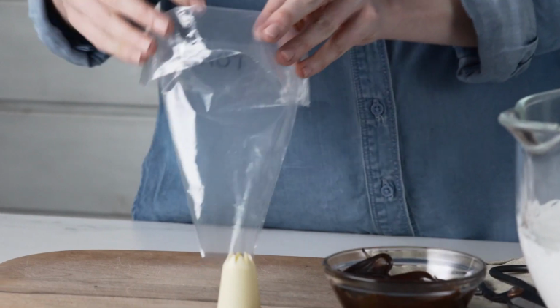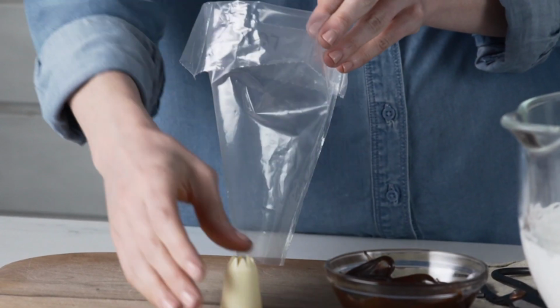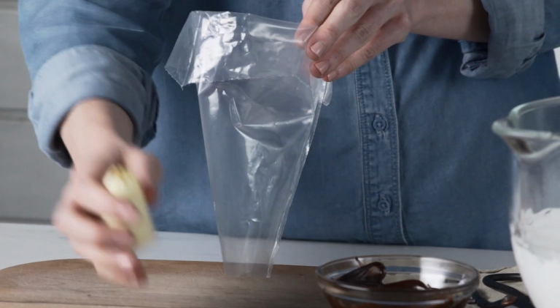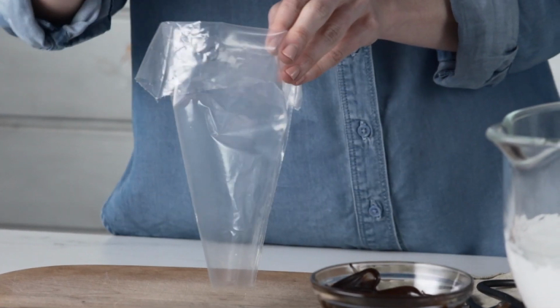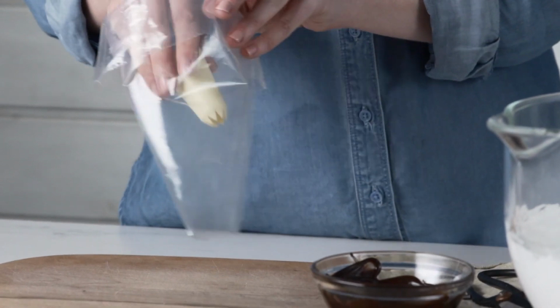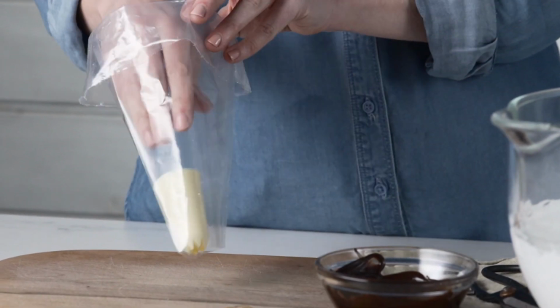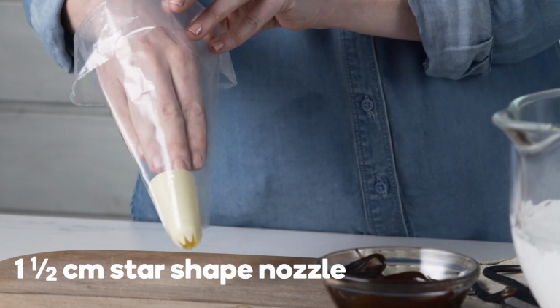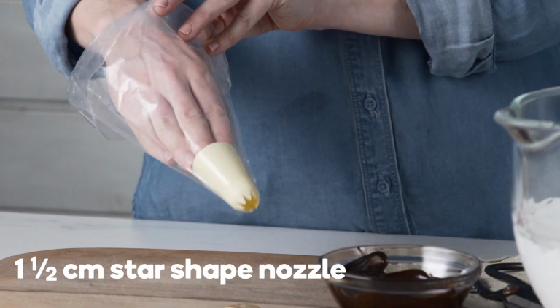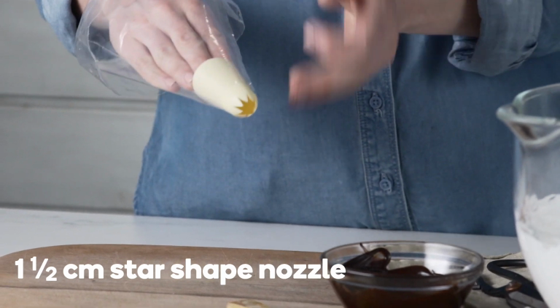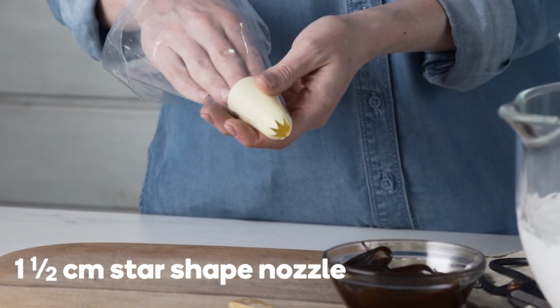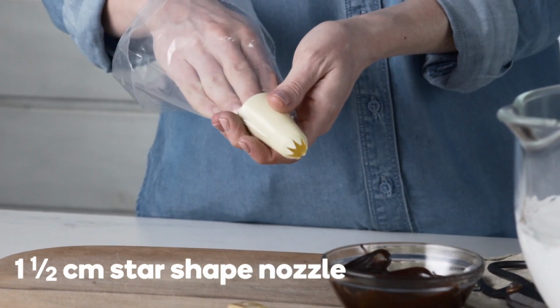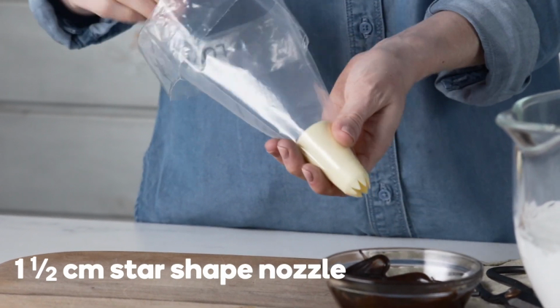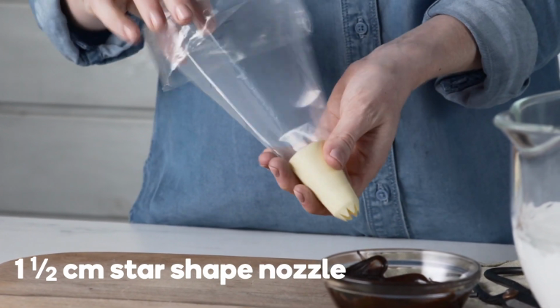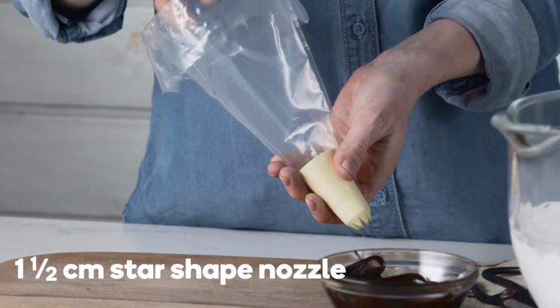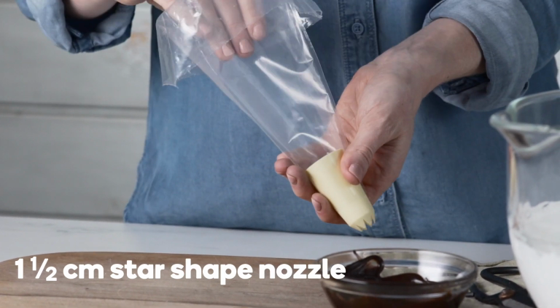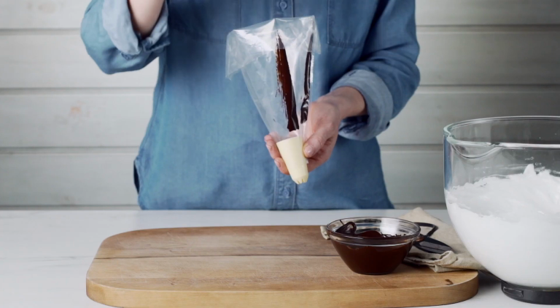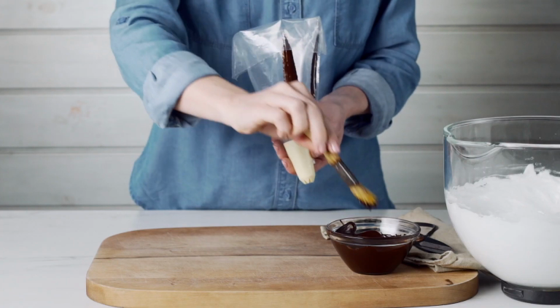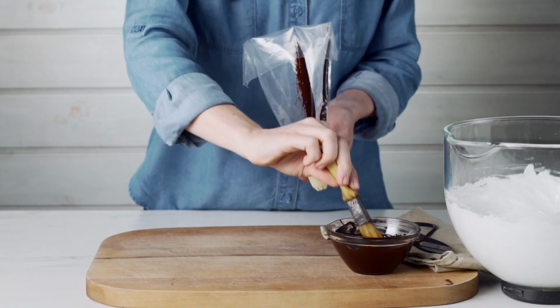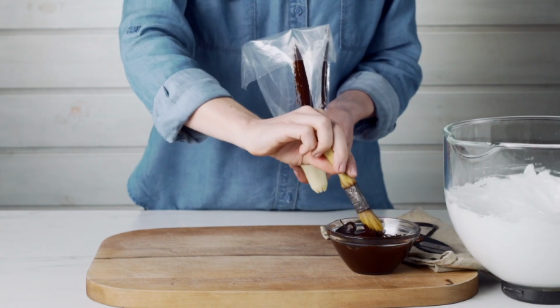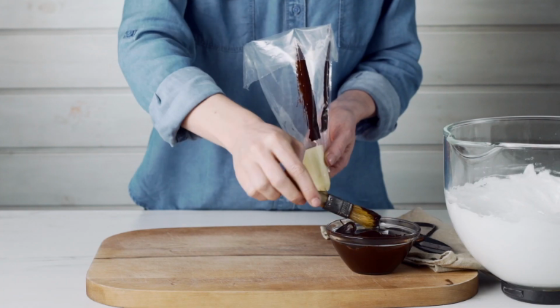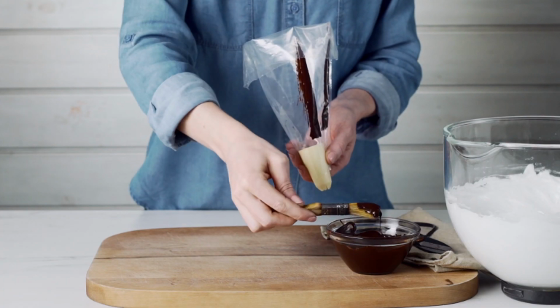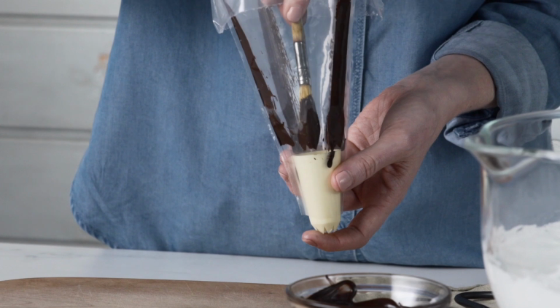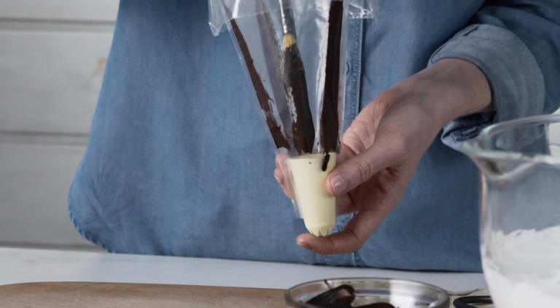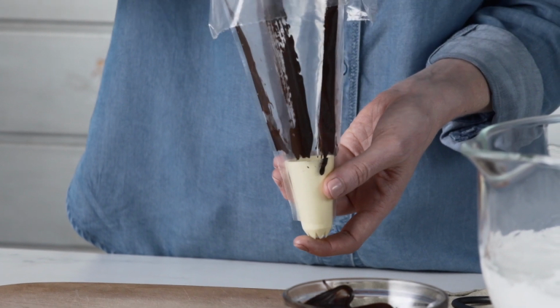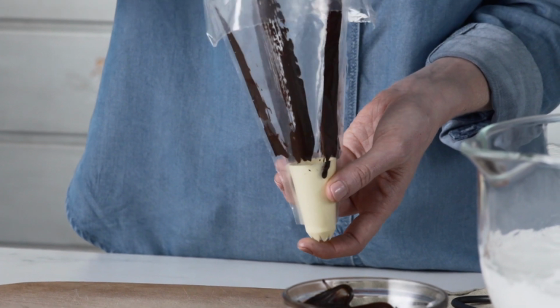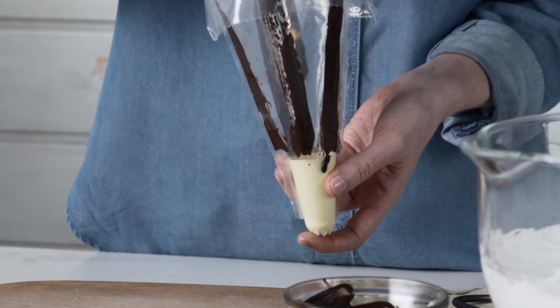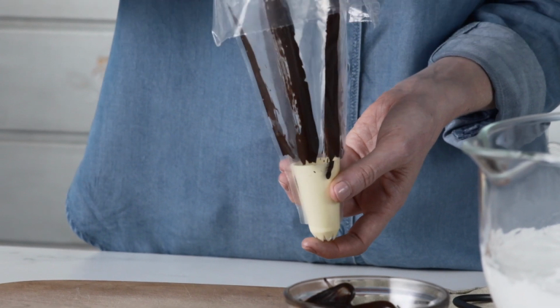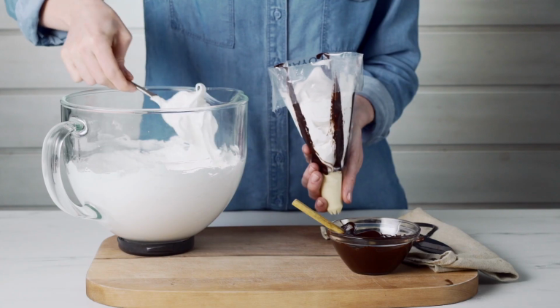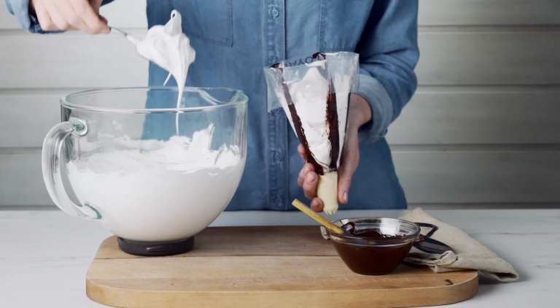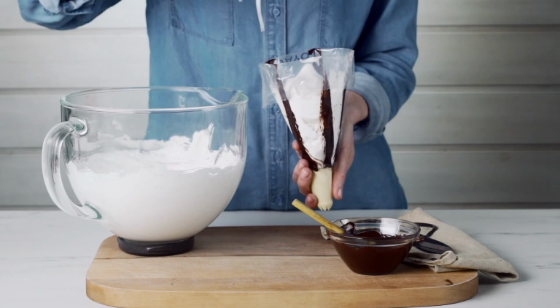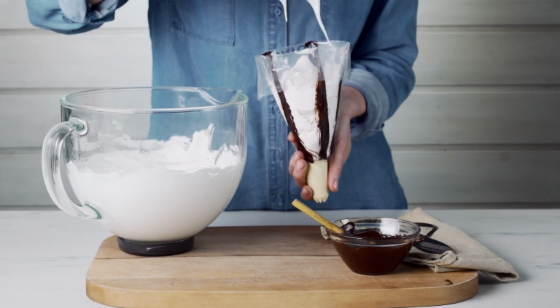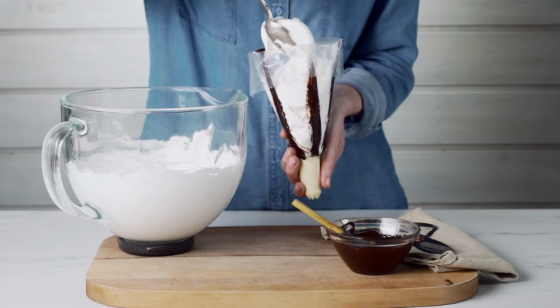Fit a piping bag with a one and a half centimetre star-shaped nozzle and paint stripes of melted chocolate on the inside of the bag. Spoon in the meringue mixture.